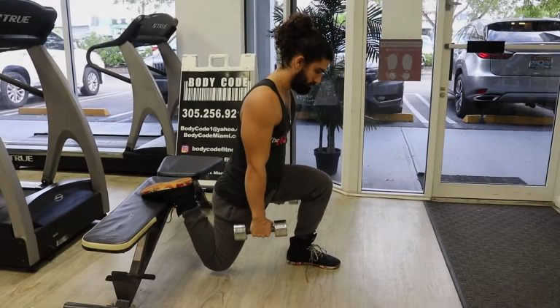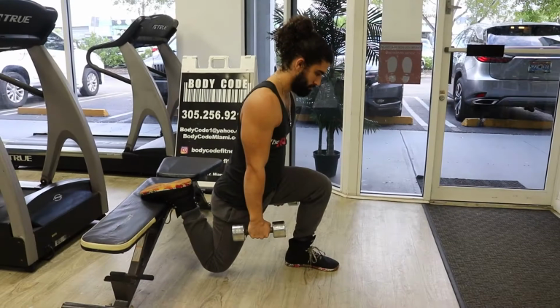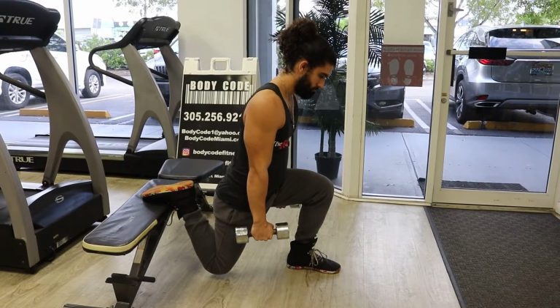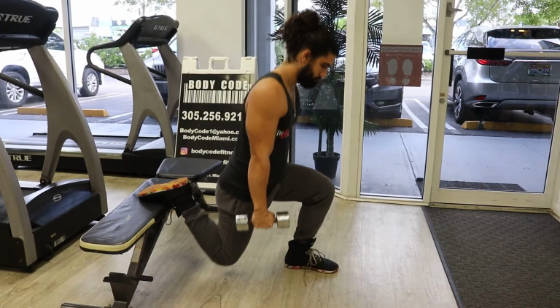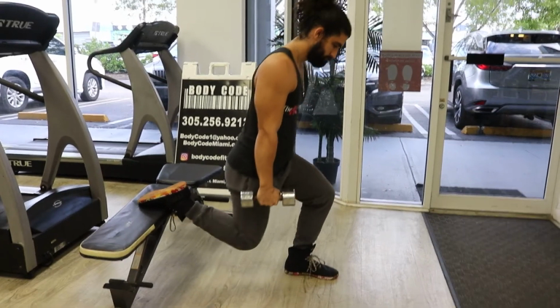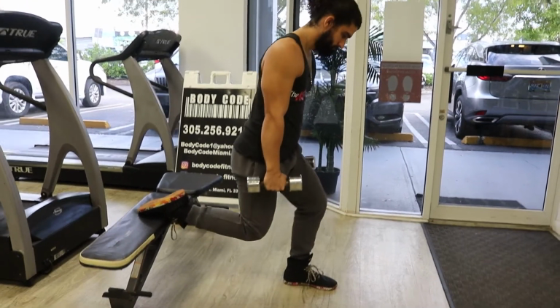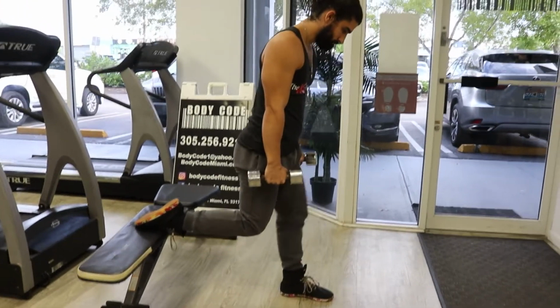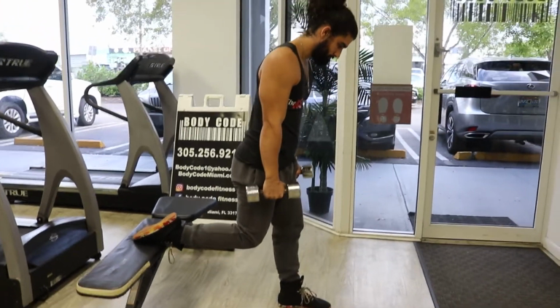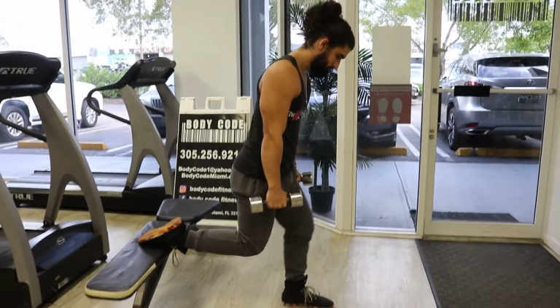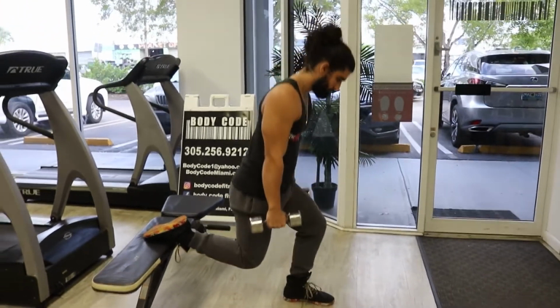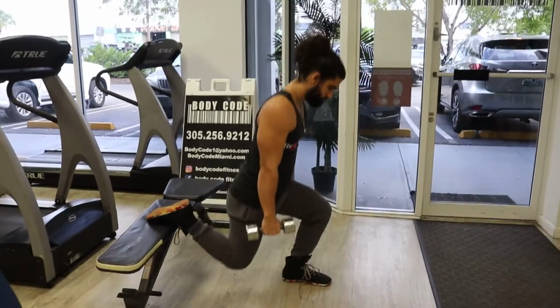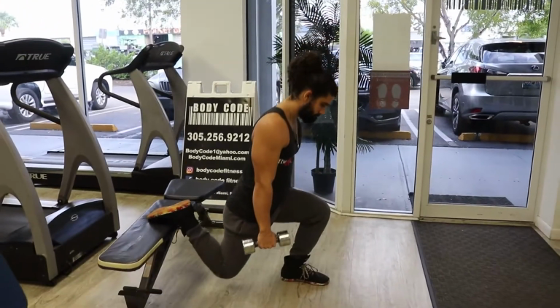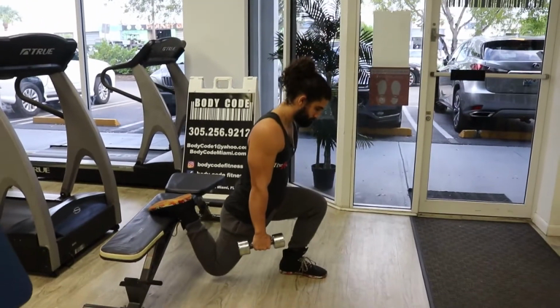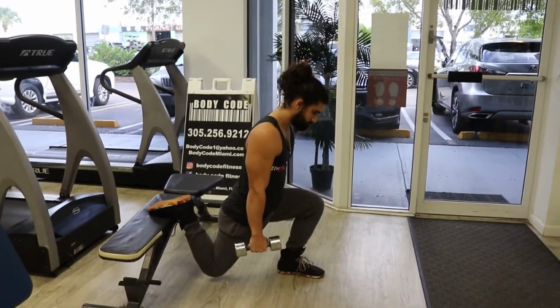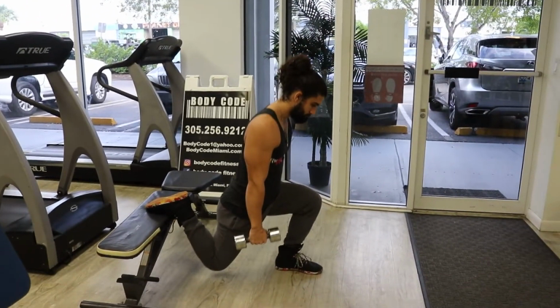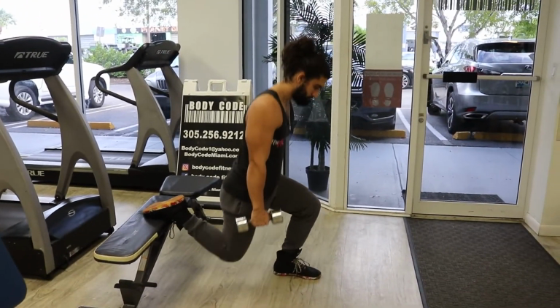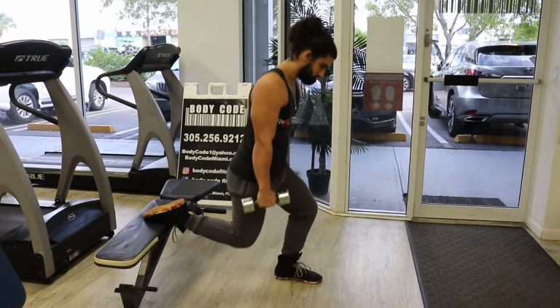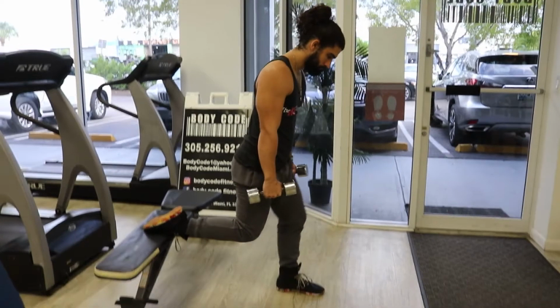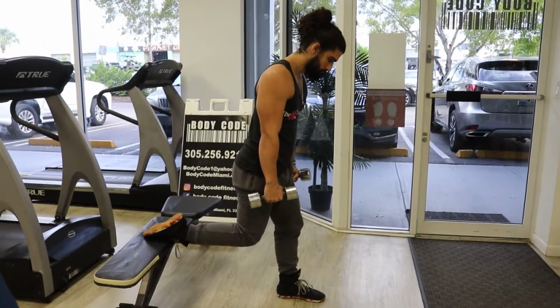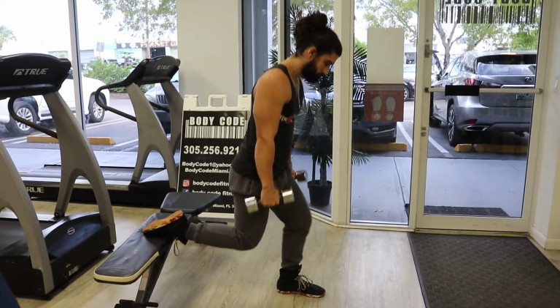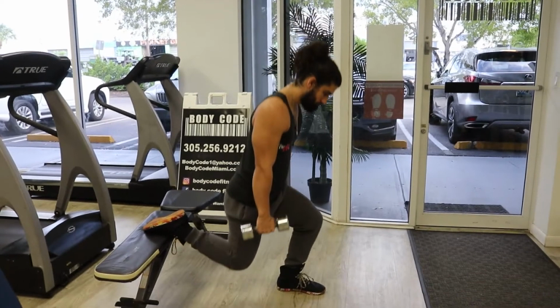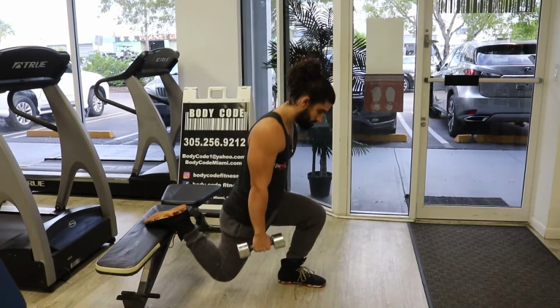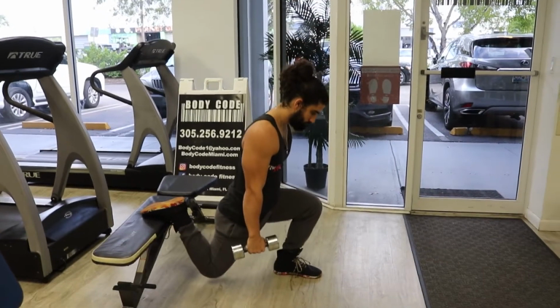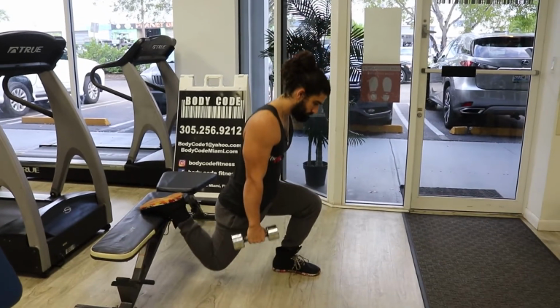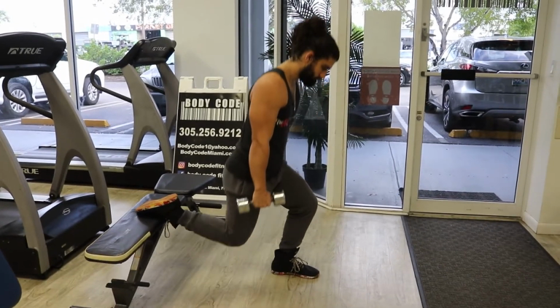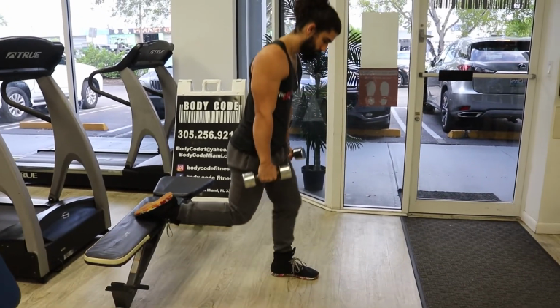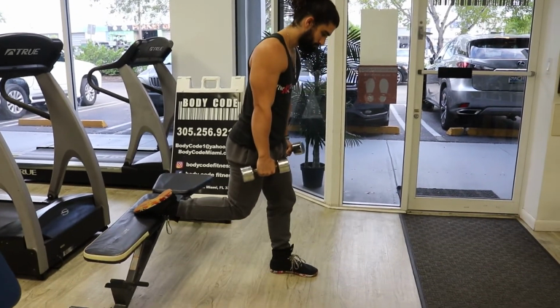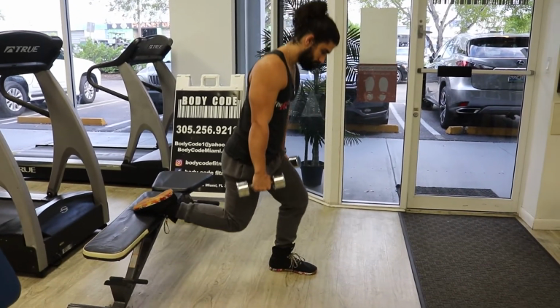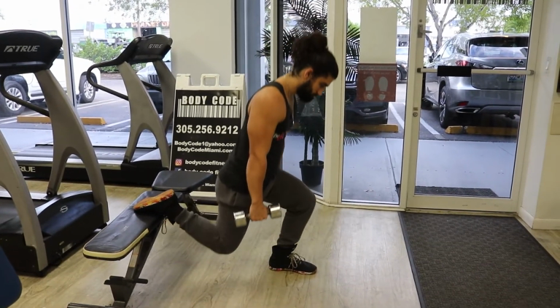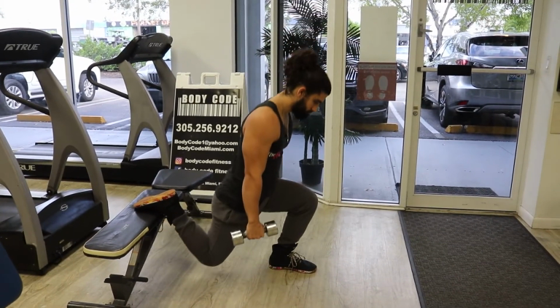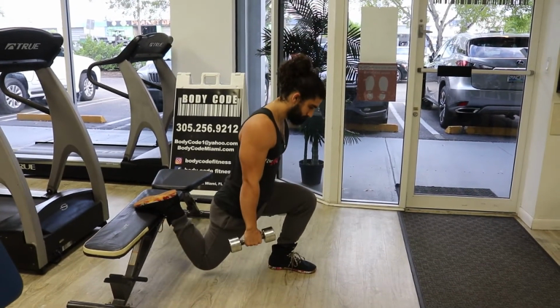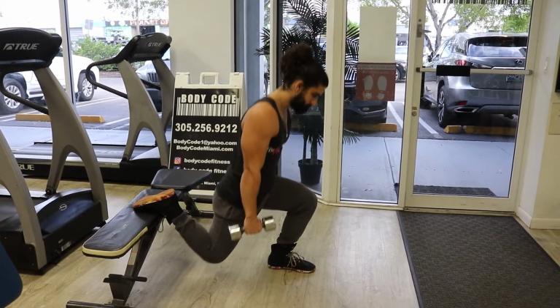Hey everyone, this is KG, and today I'm going to show you how to perform Bulgarian Split Squats. Bulgarian Split Squats are a great quad exercise, and a great way to increase the difficulty from your average lunge.